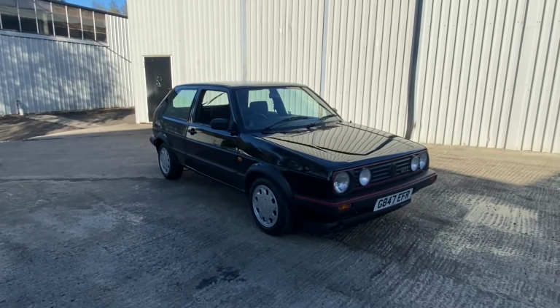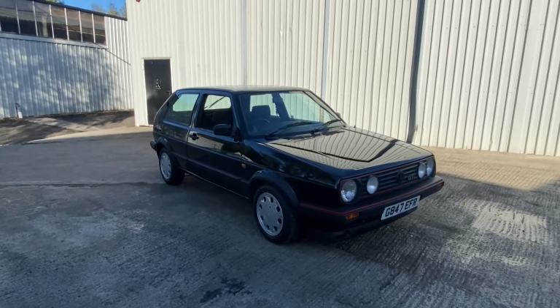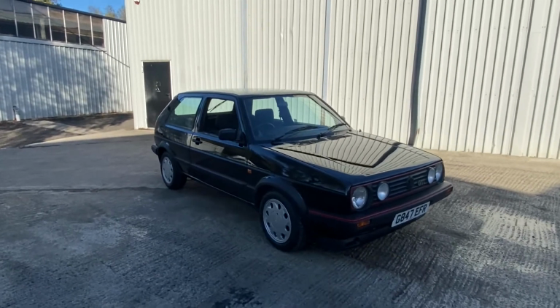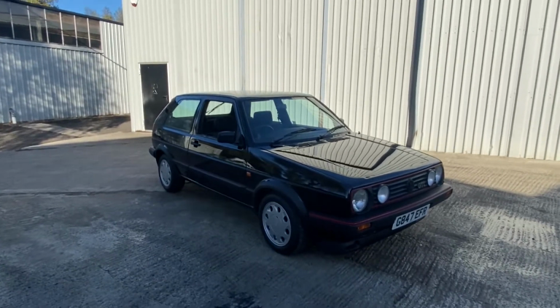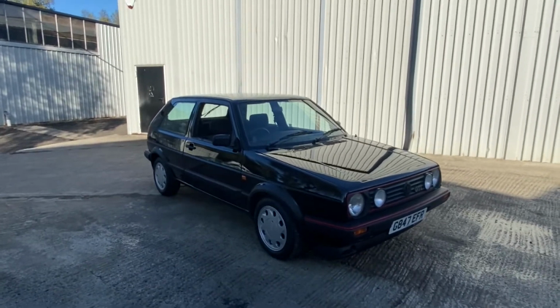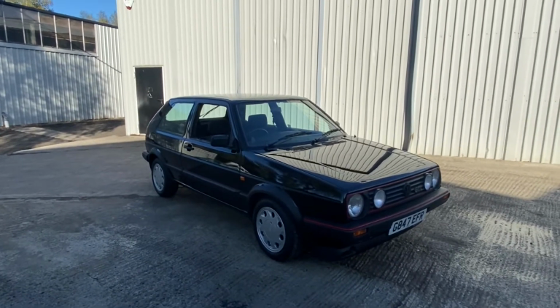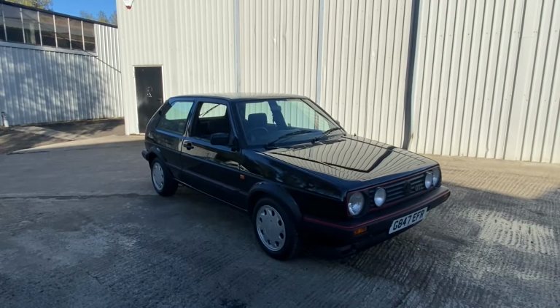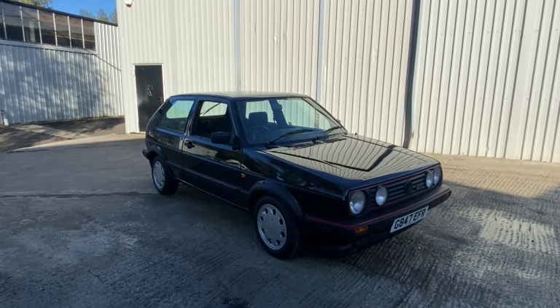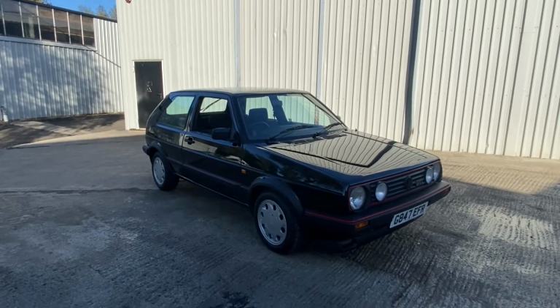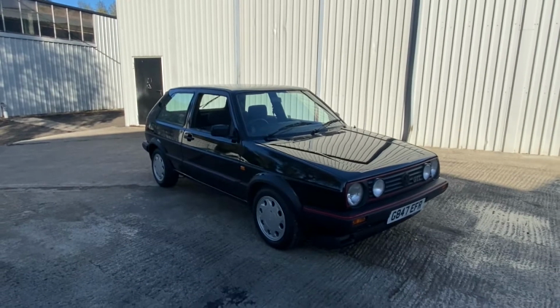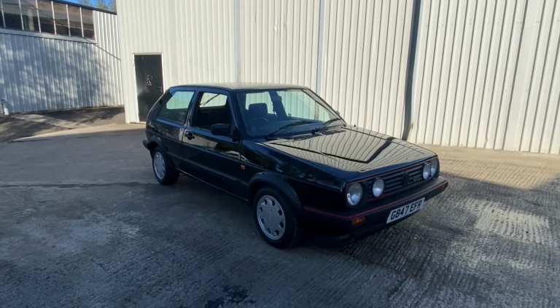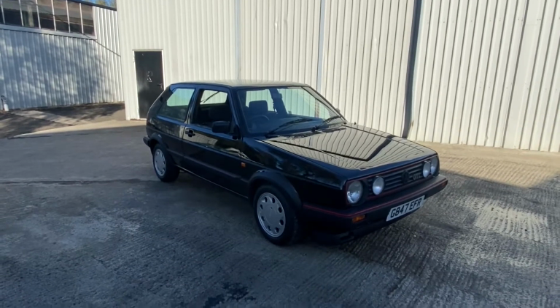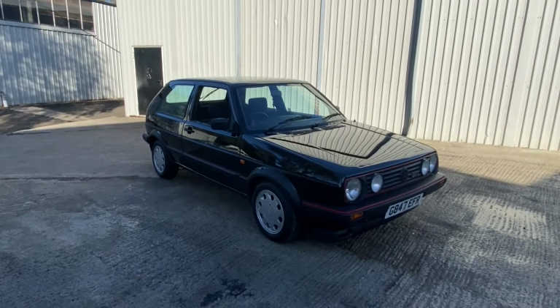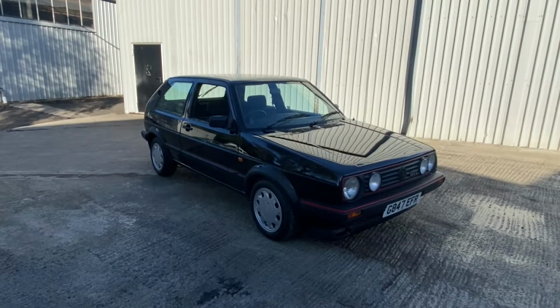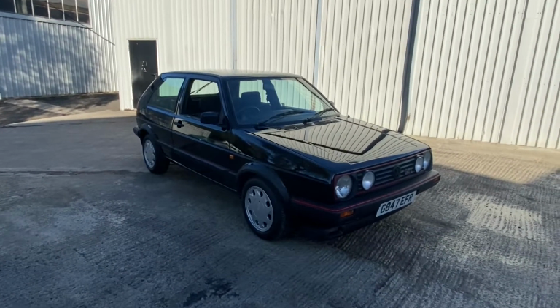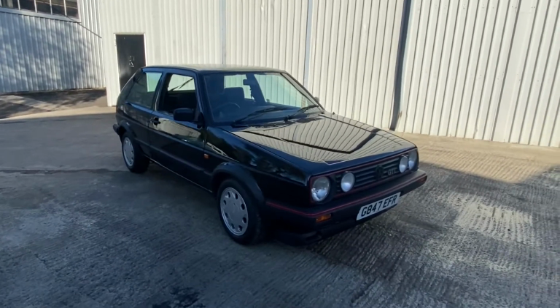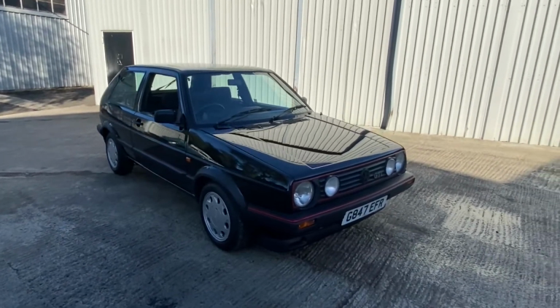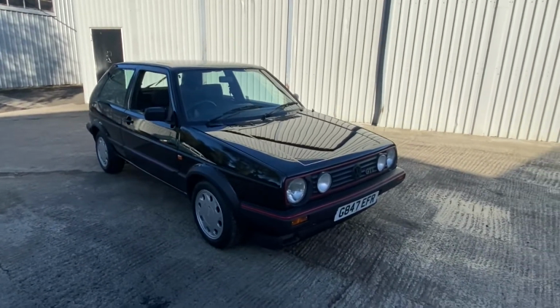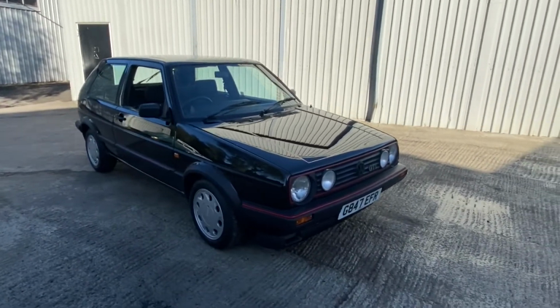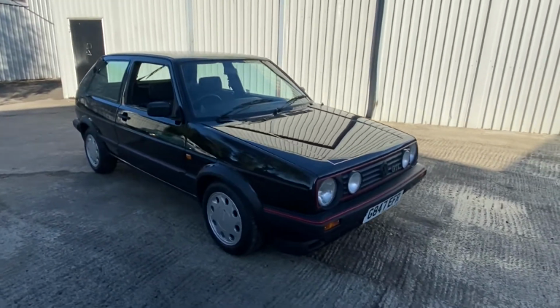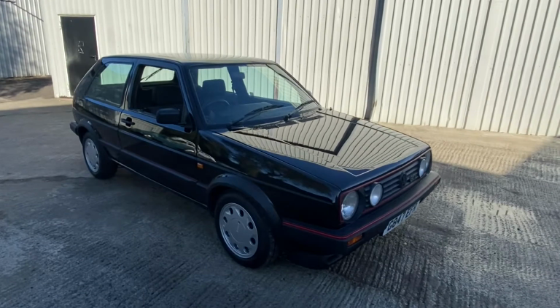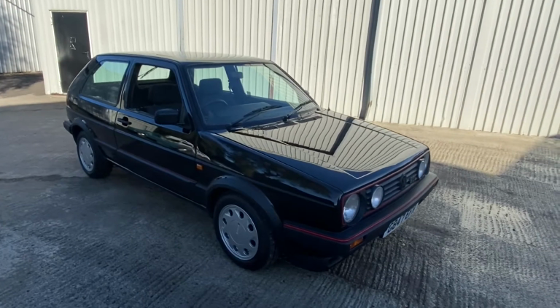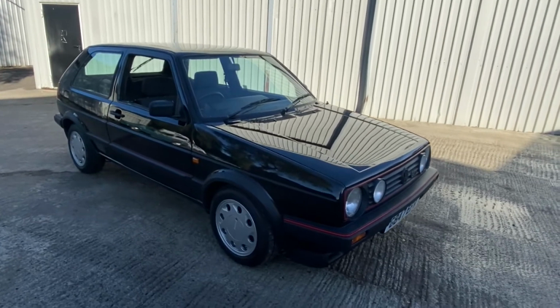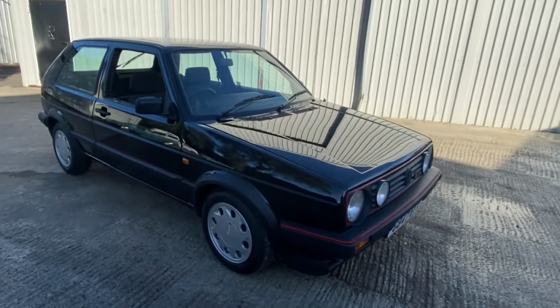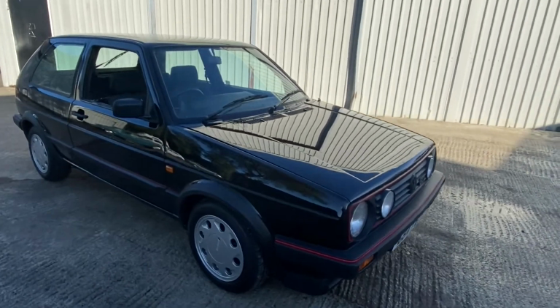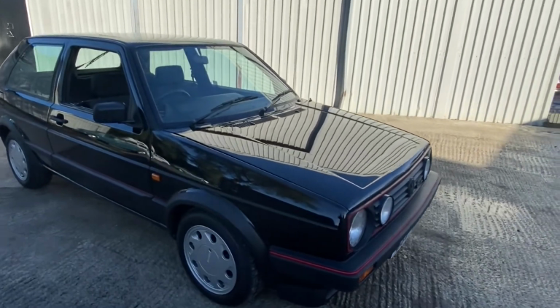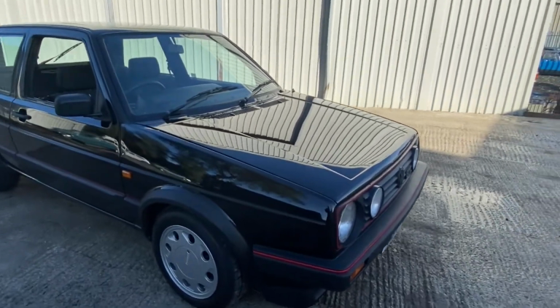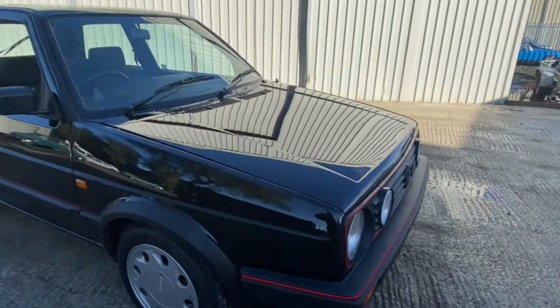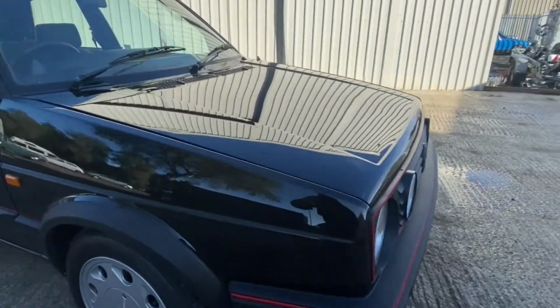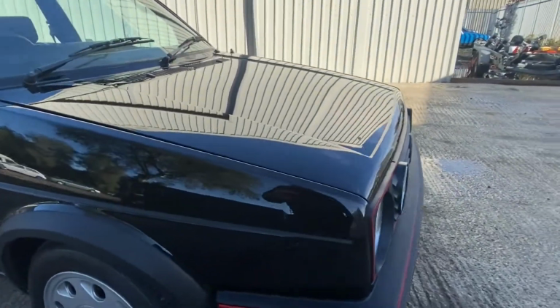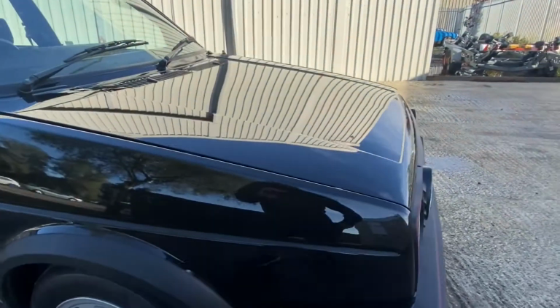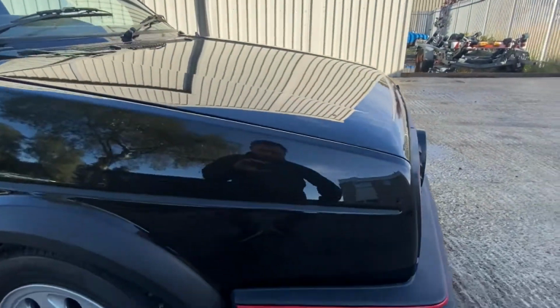1989 Mark 2 Golf GTI 8-valve, three-door model in probably the glossiest black I think I've ever seen on a Golf. We'll start with the bodywork, starting on the front arch and front quarter.